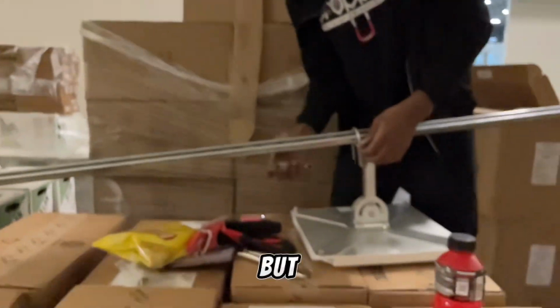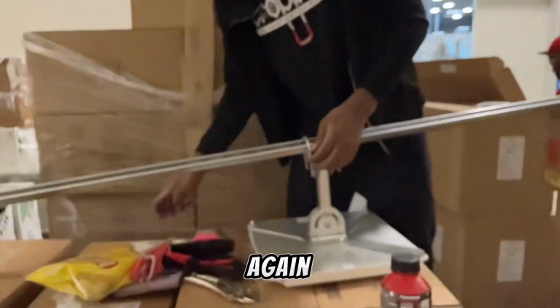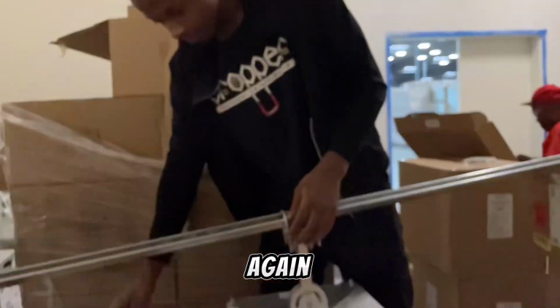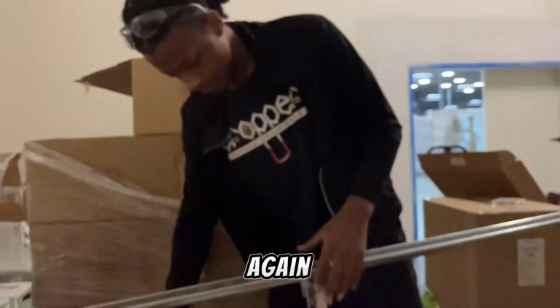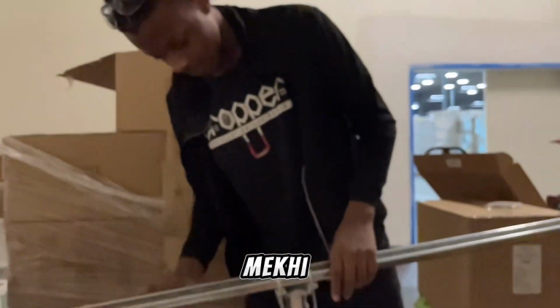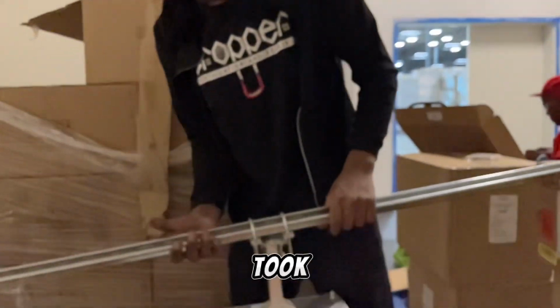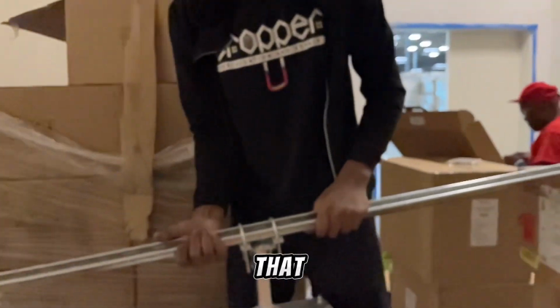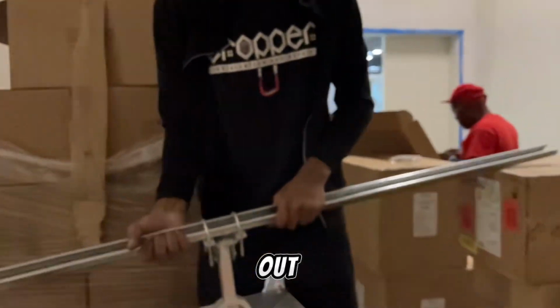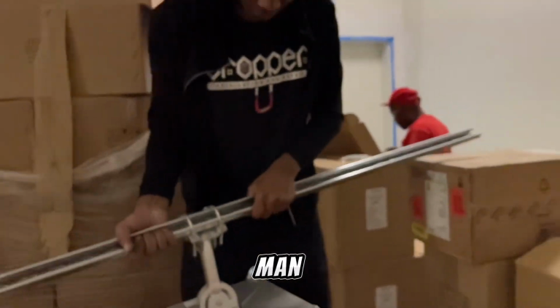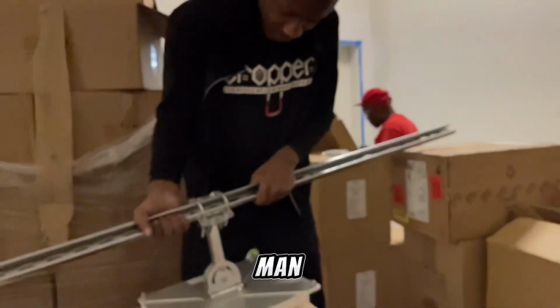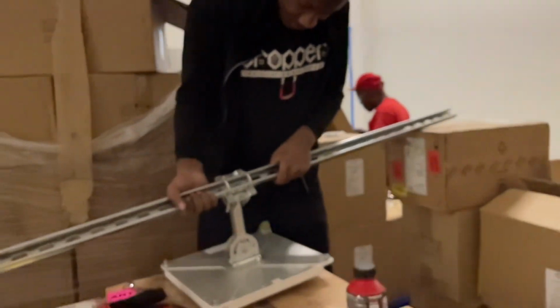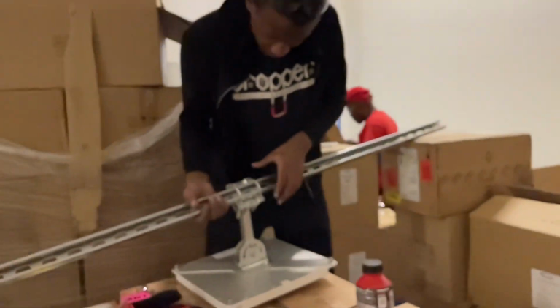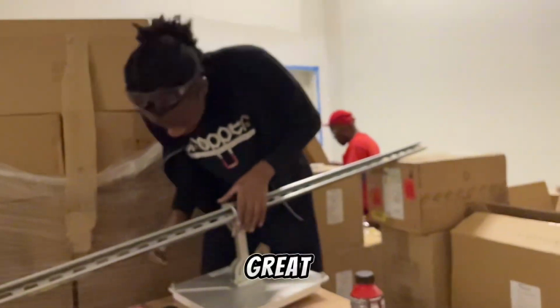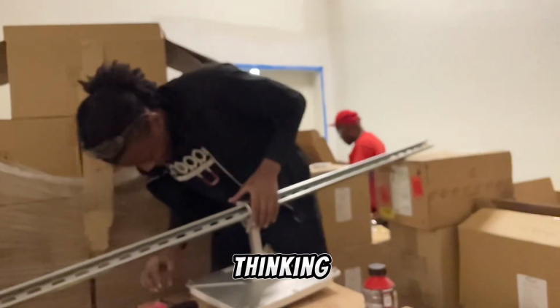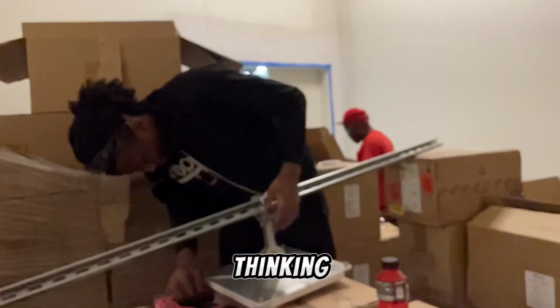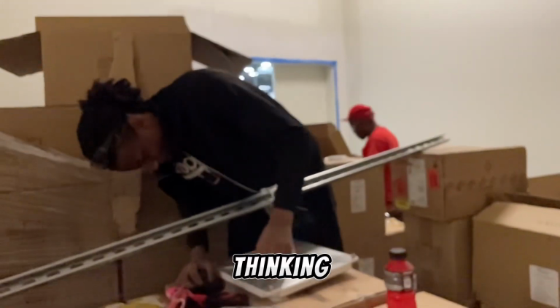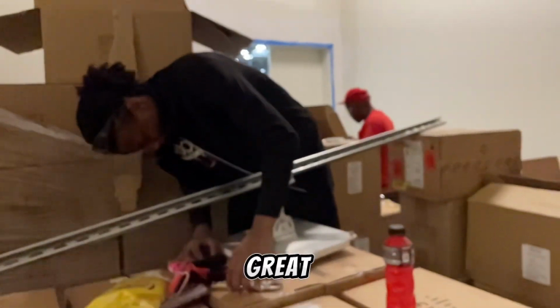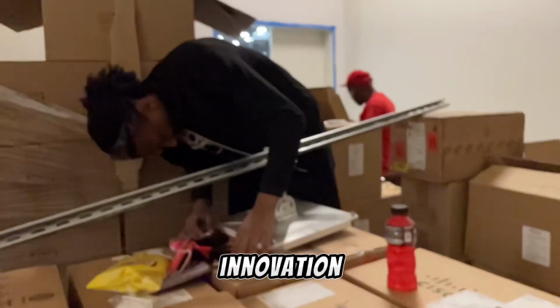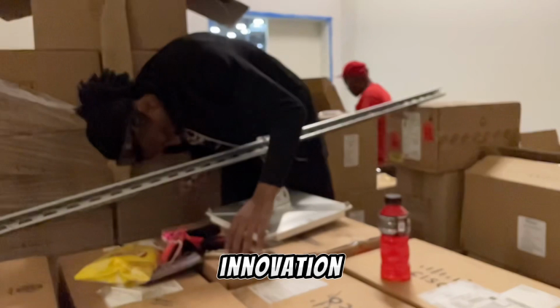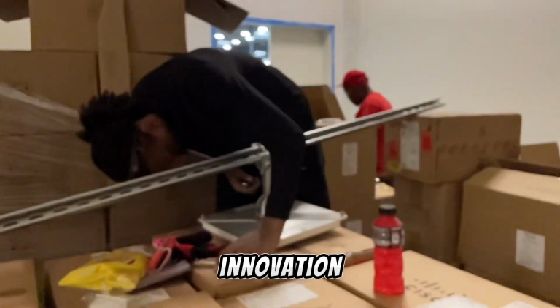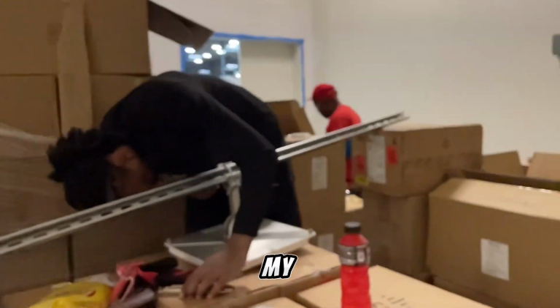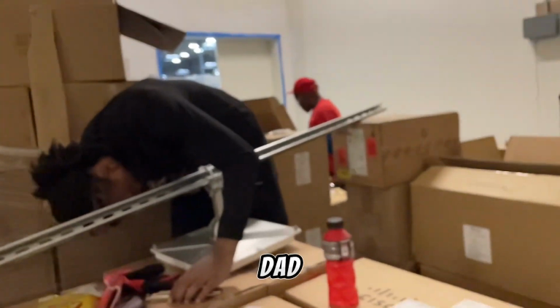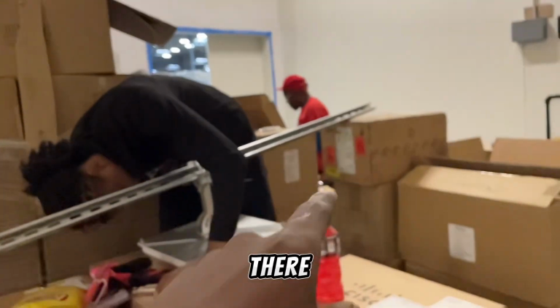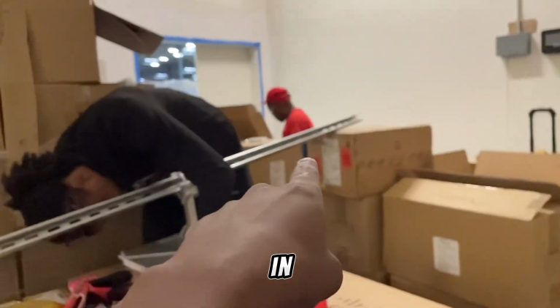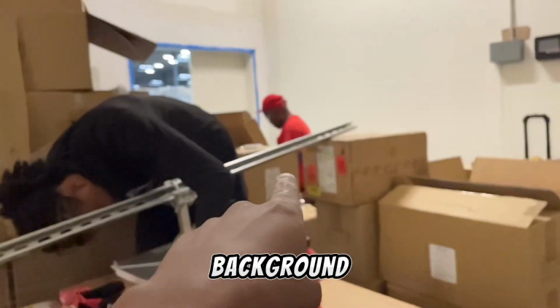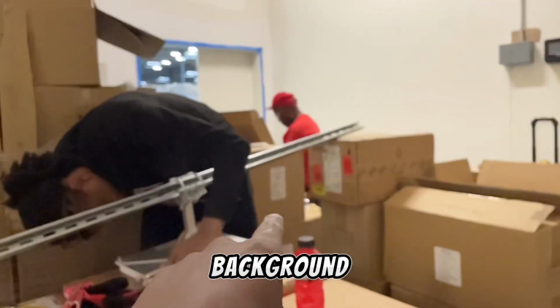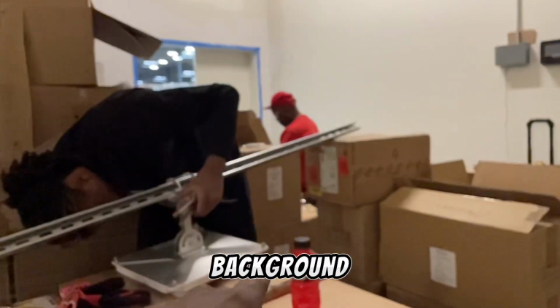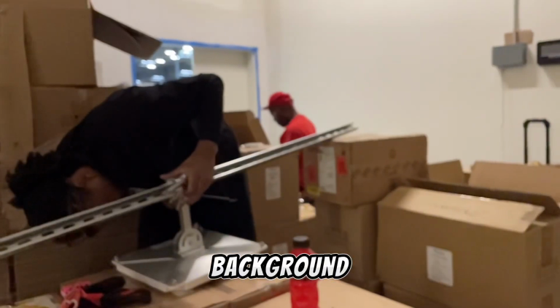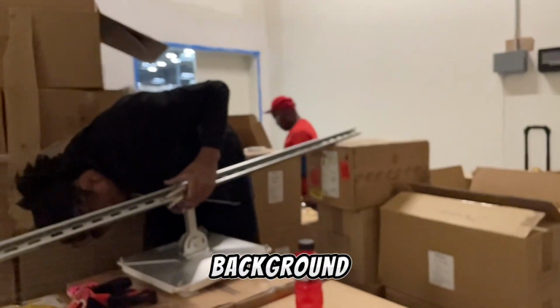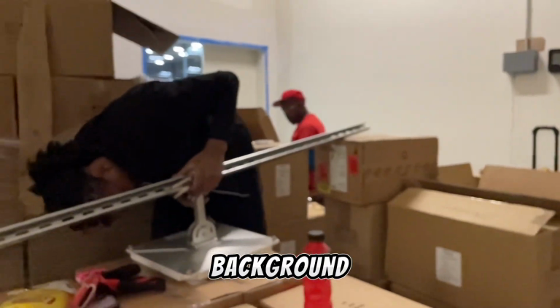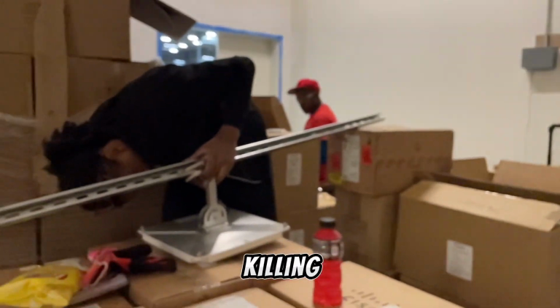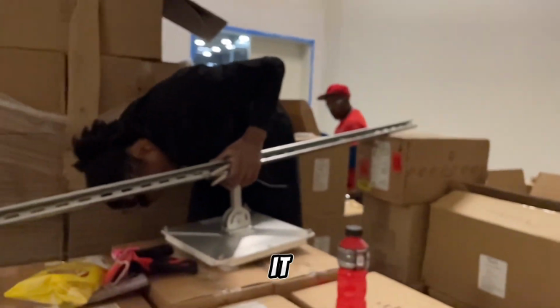Makai took that out, man. Great thinking, great innovation. Look at my dad back there in the background. We're killing it.